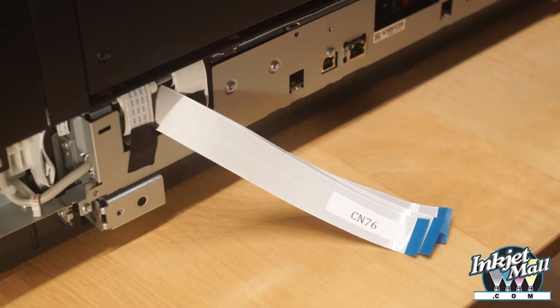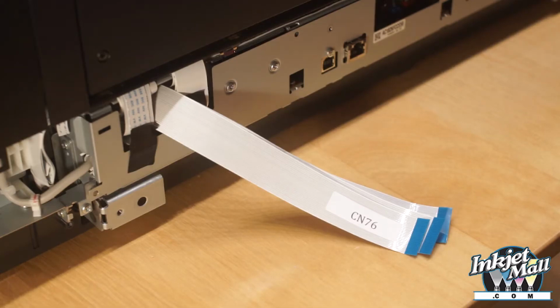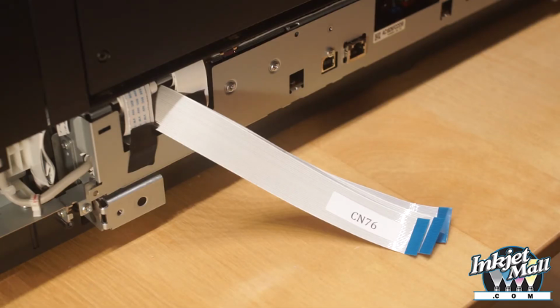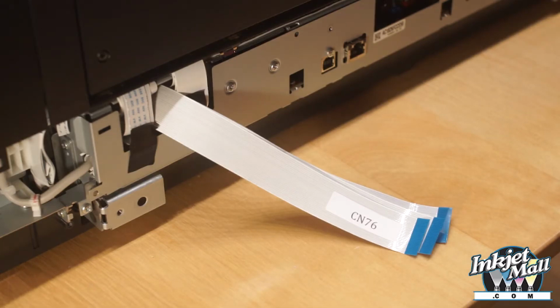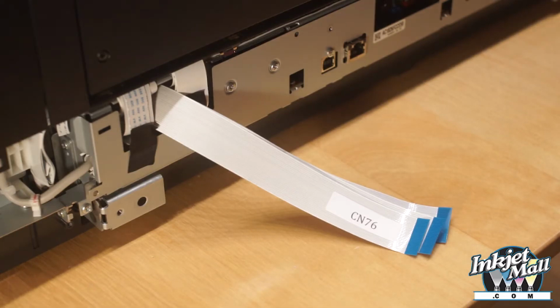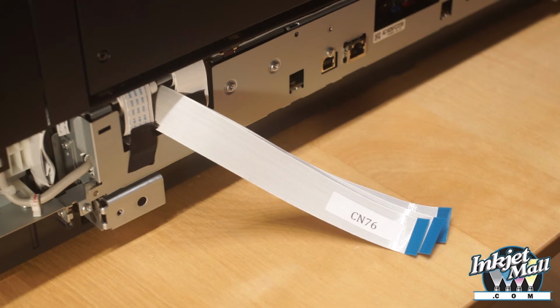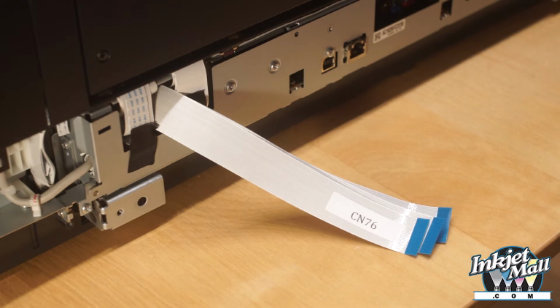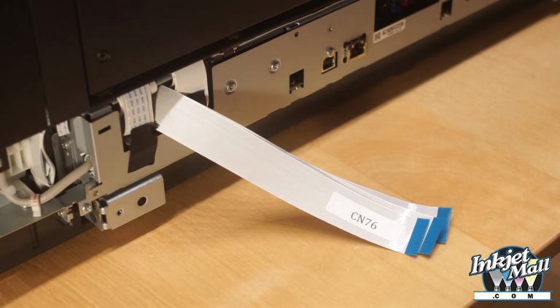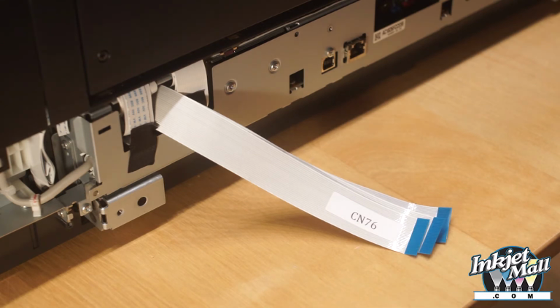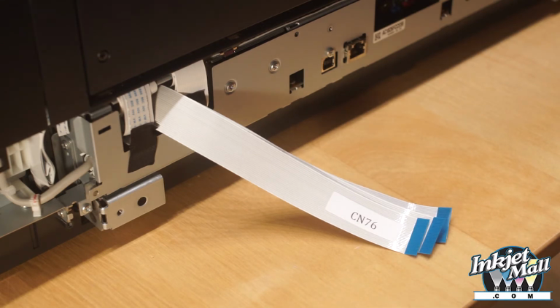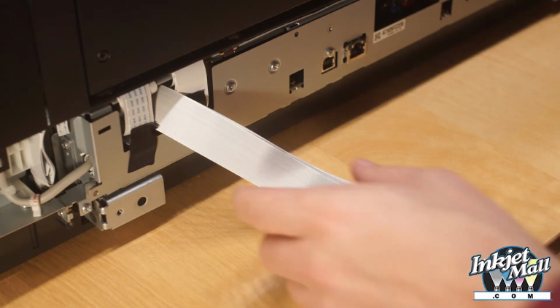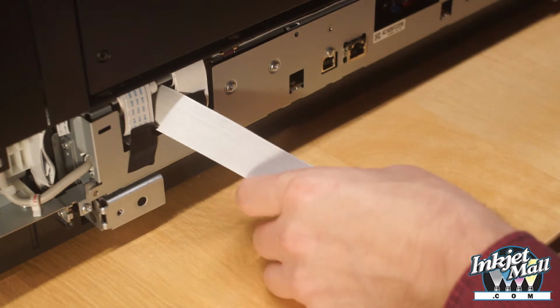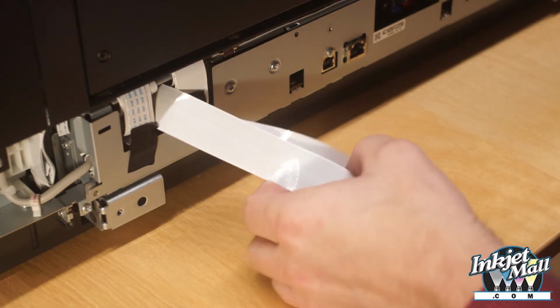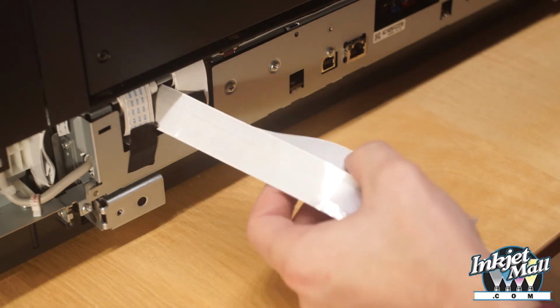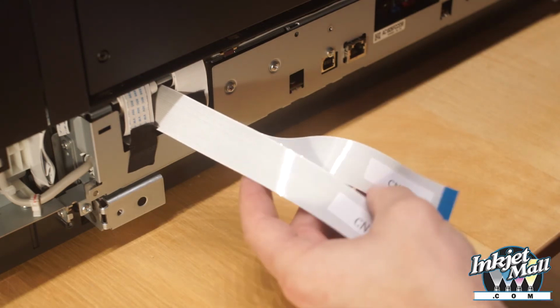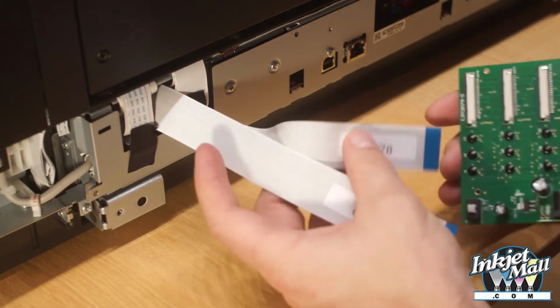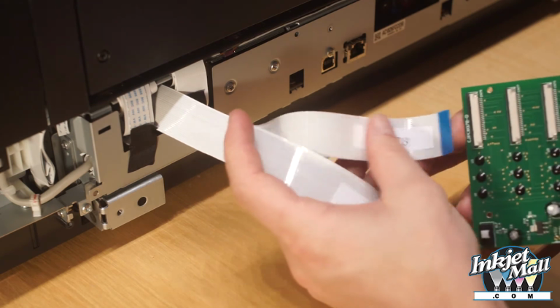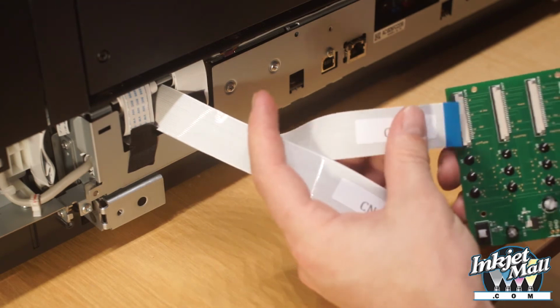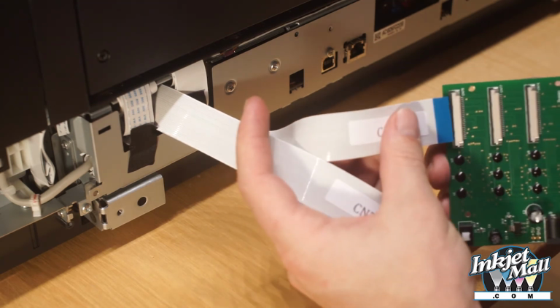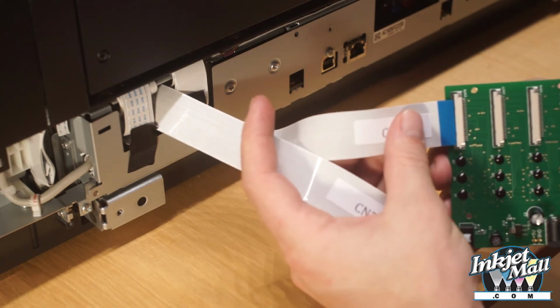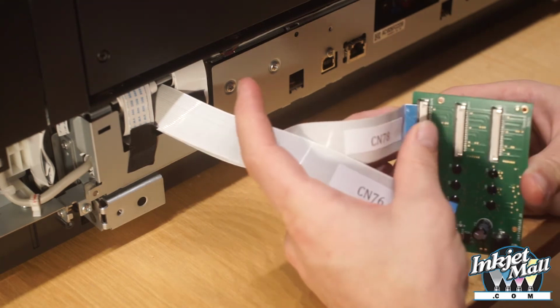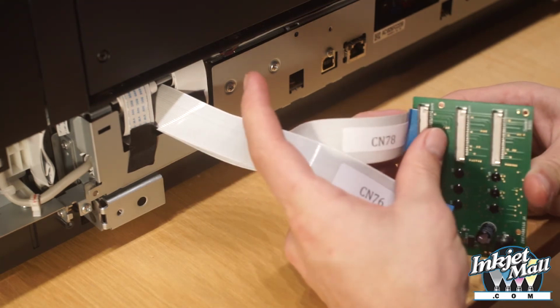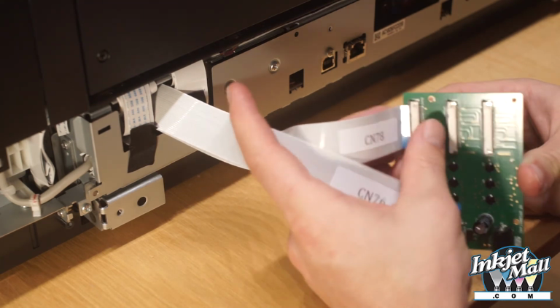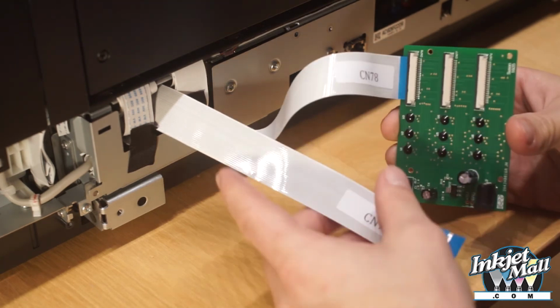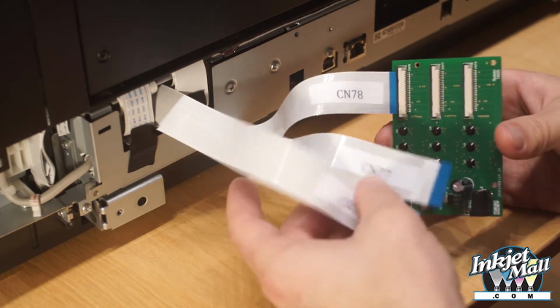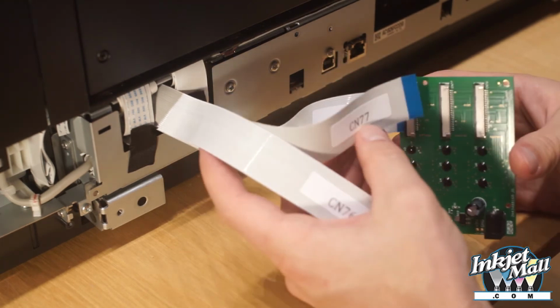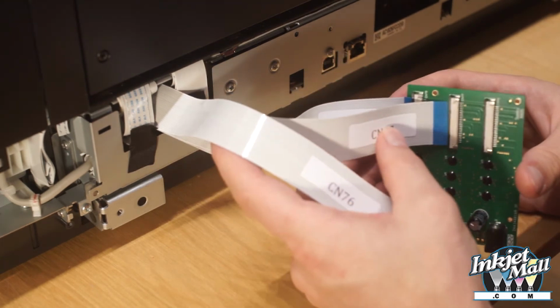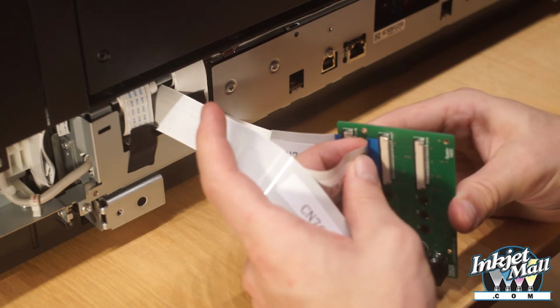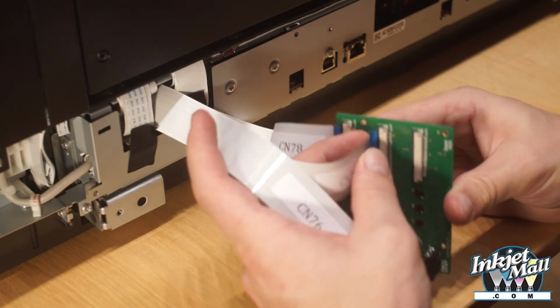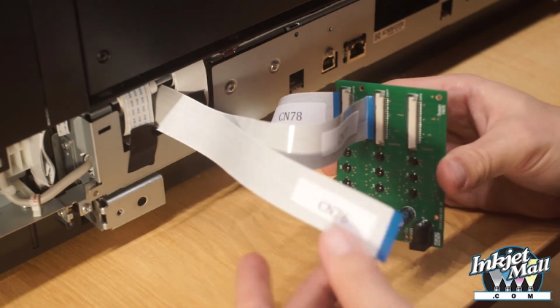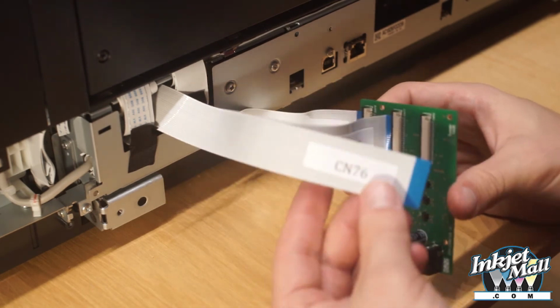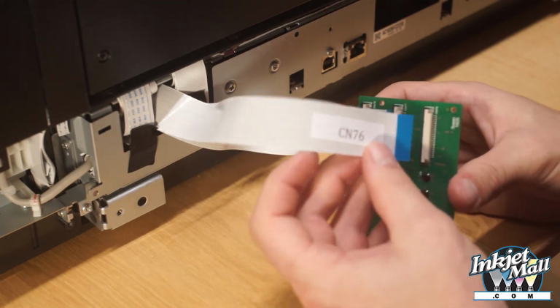Step 14. Plug the other ends of the ribbon cables CN78, CN77, and CN76 into the corresponding cable ports on the chip decoder, as labeled on the chip decoder board.